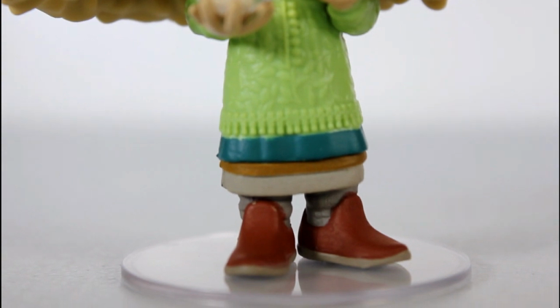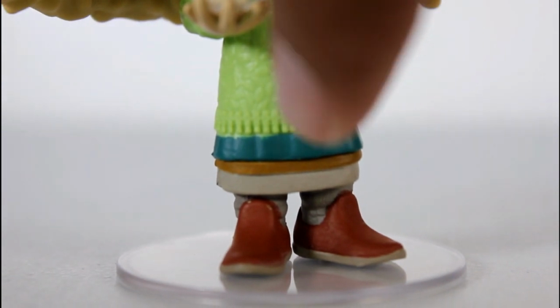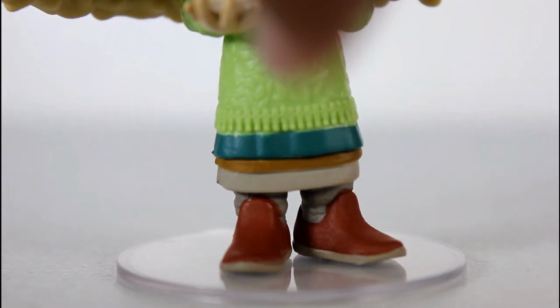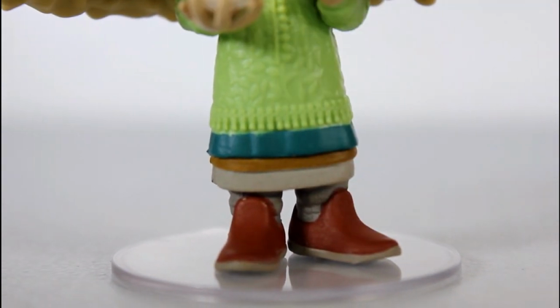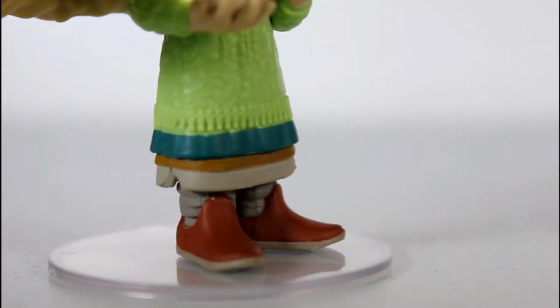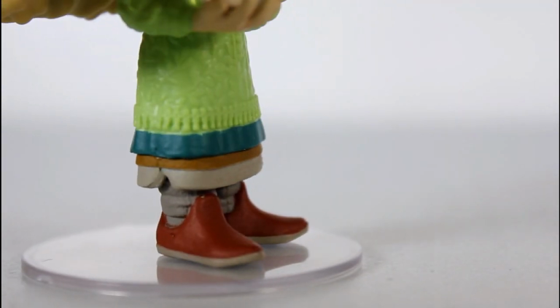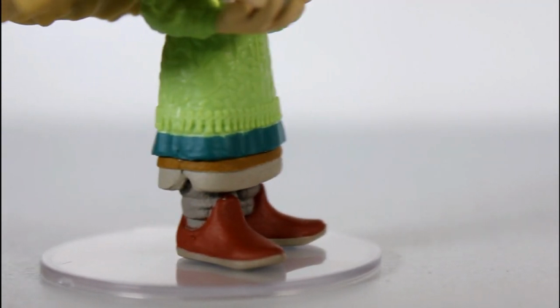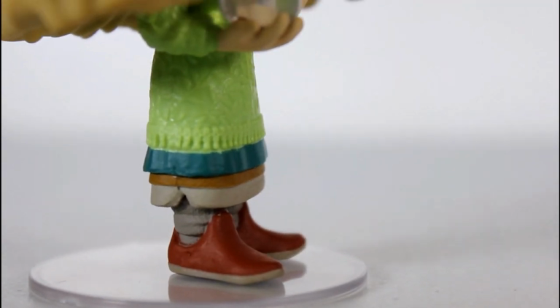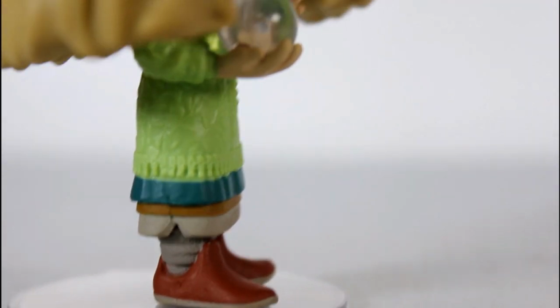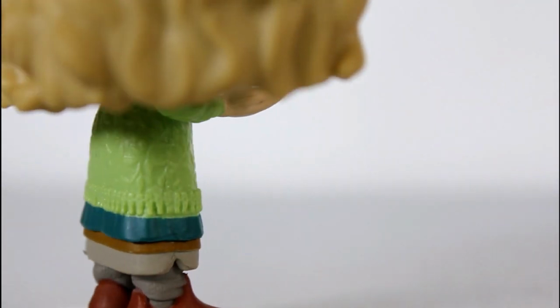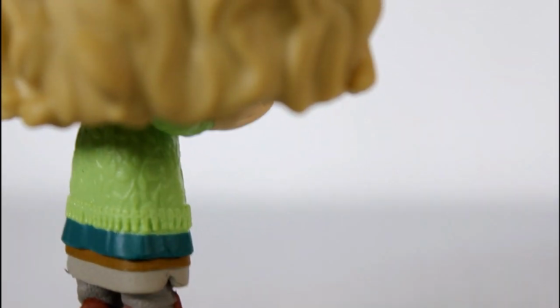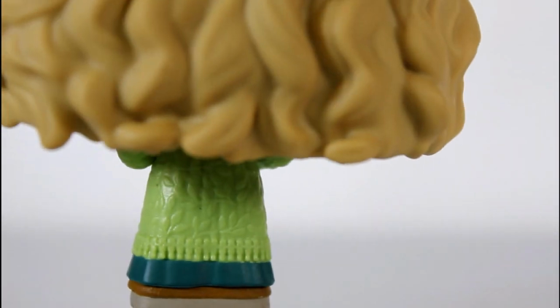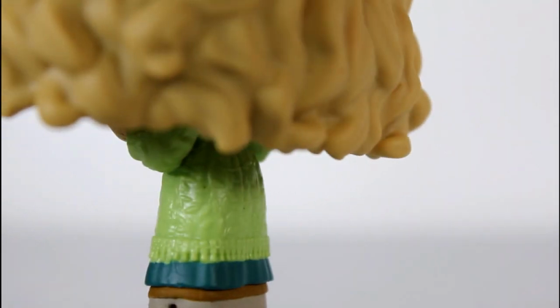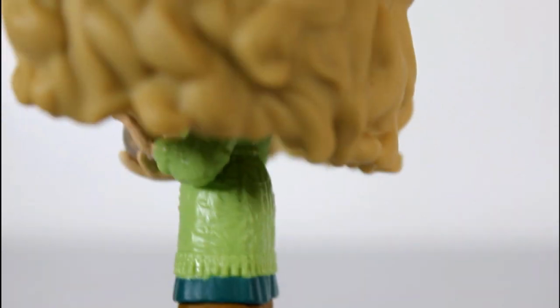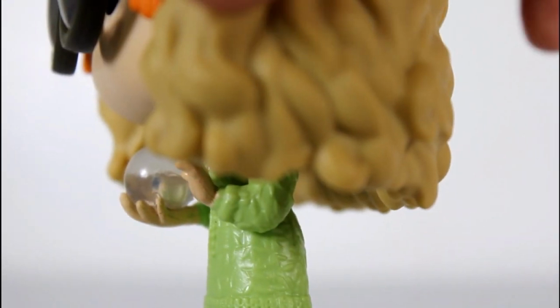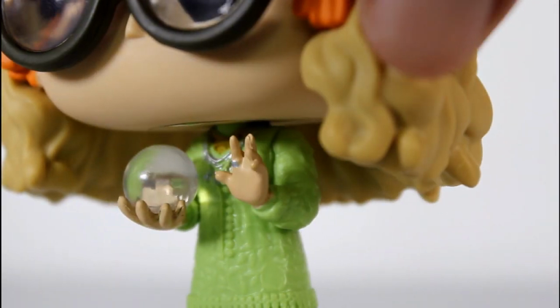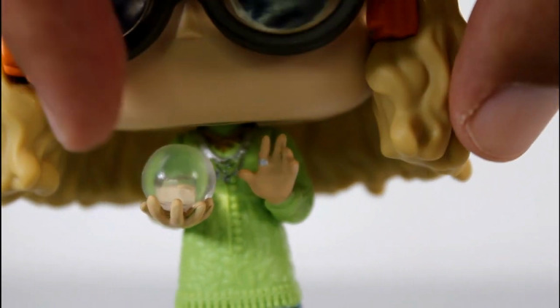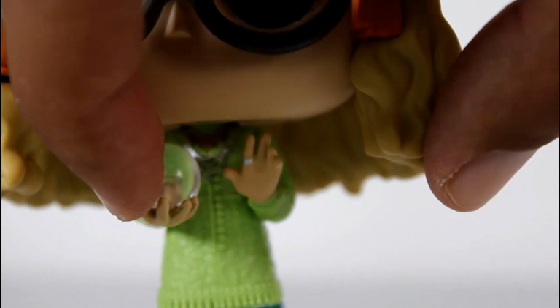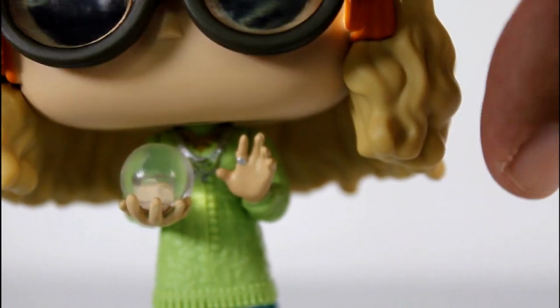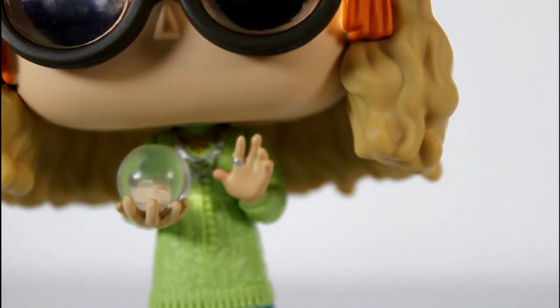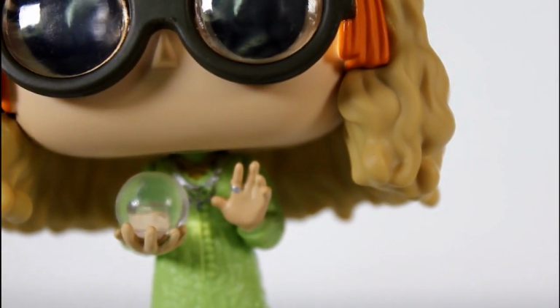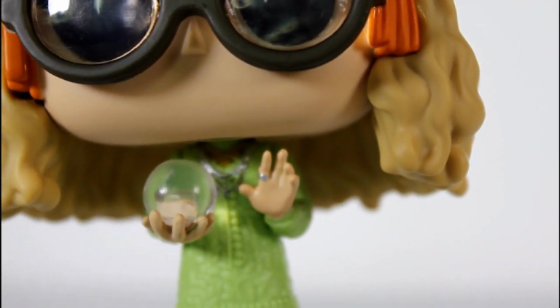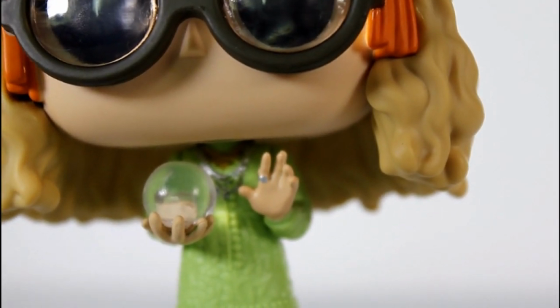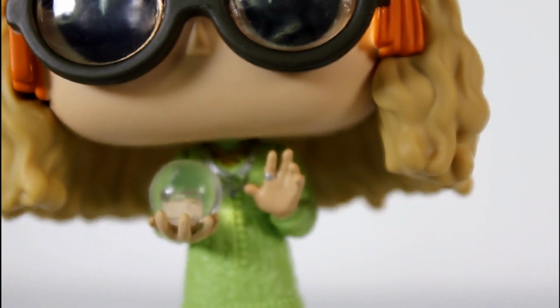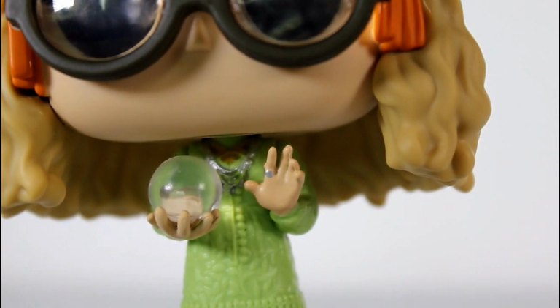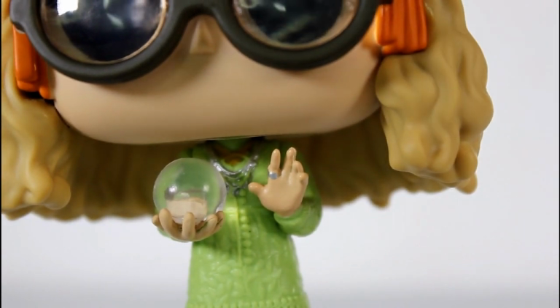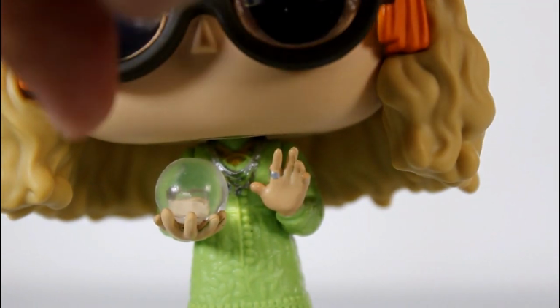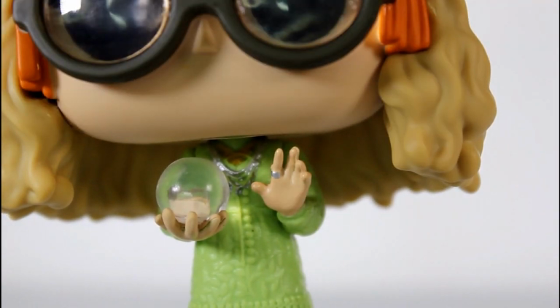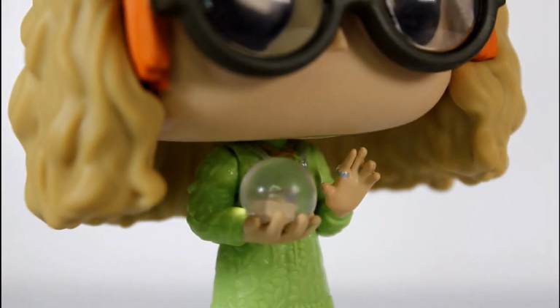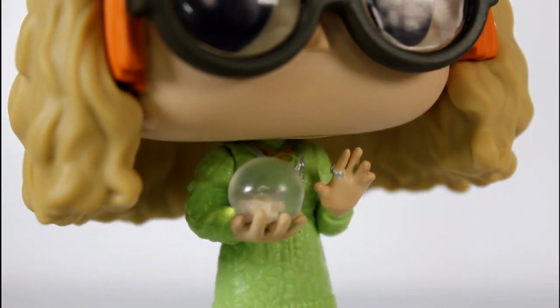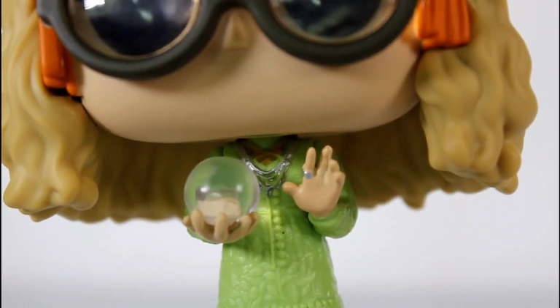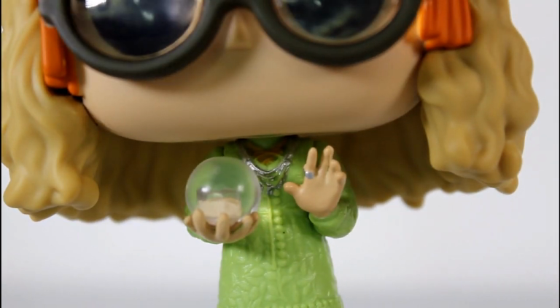The separation between all the colors leading up to her shoes, and all the color separation on the paint, is good. I like the sculpt of her holding the little orb there — the crystal ball. The plug in her hand where it plugs in is very noticeable in there, but oh well.